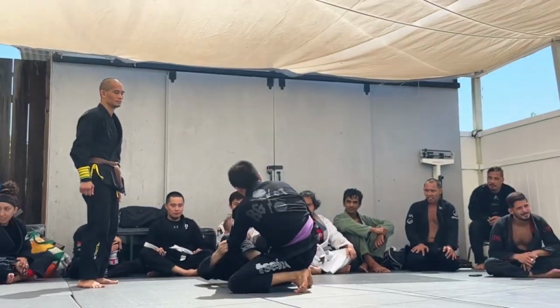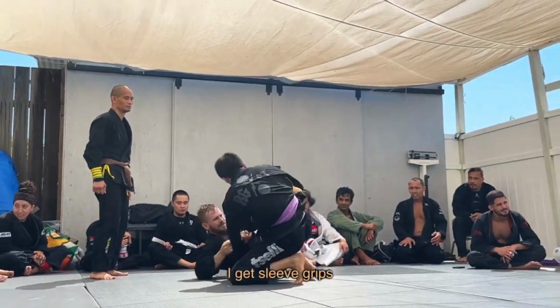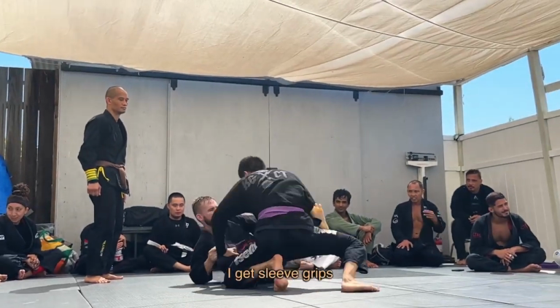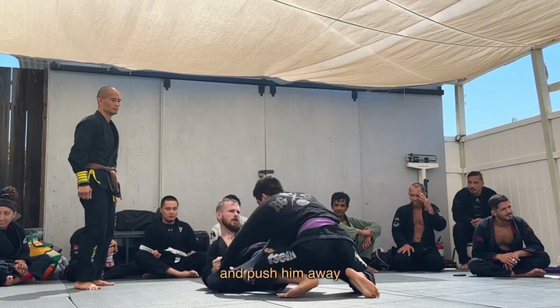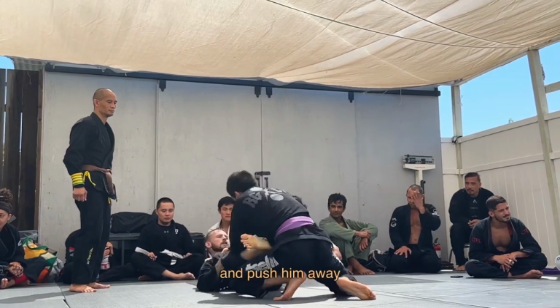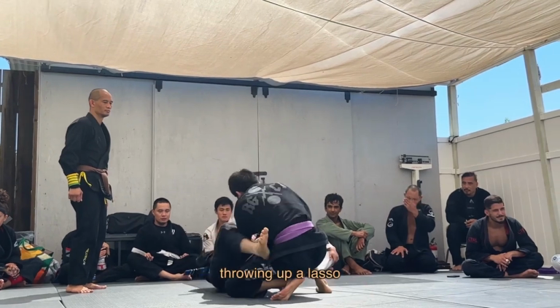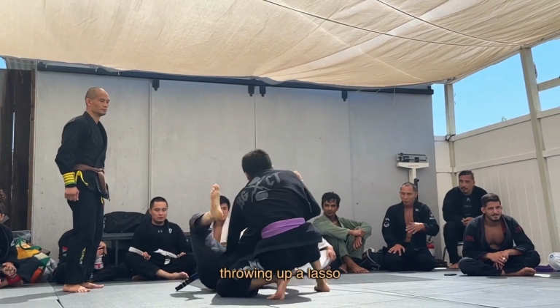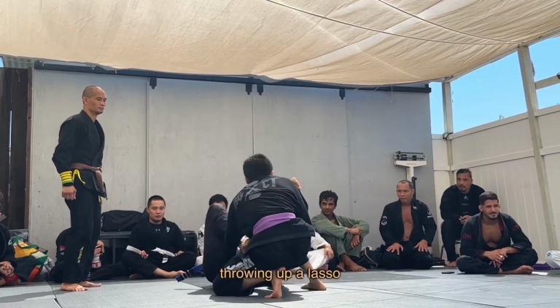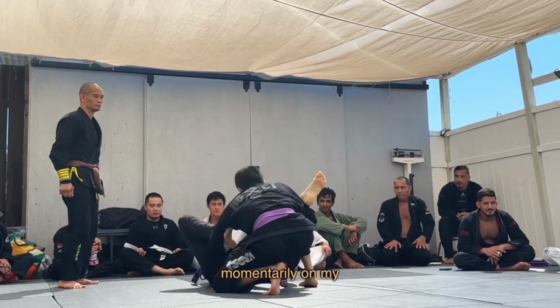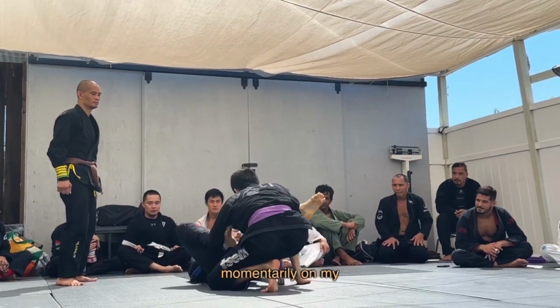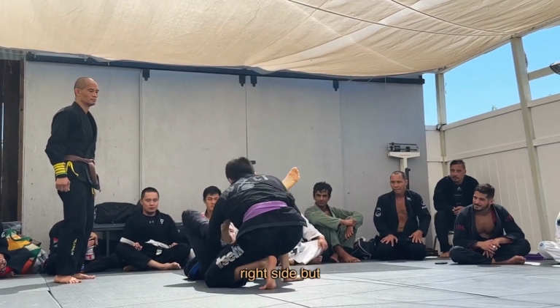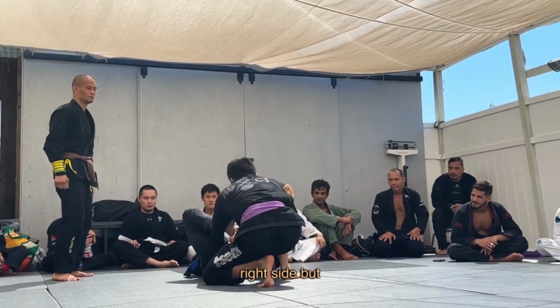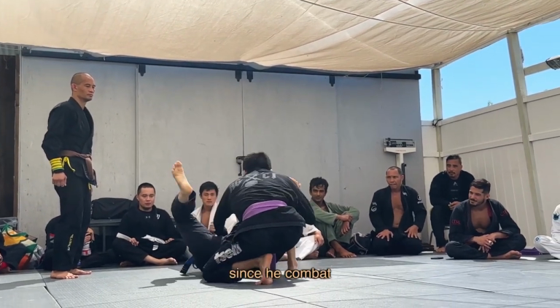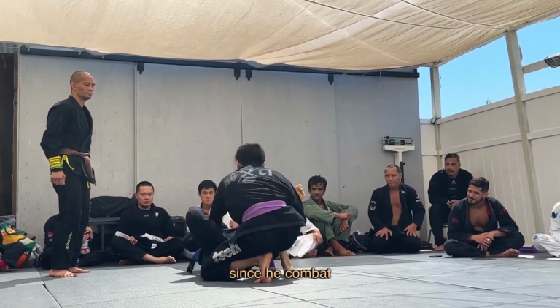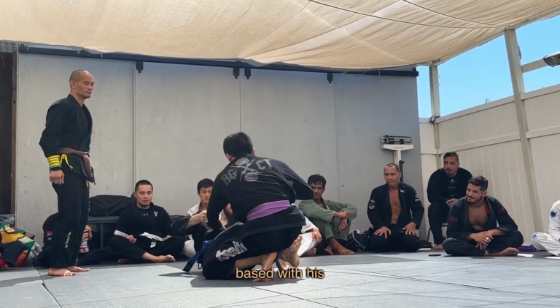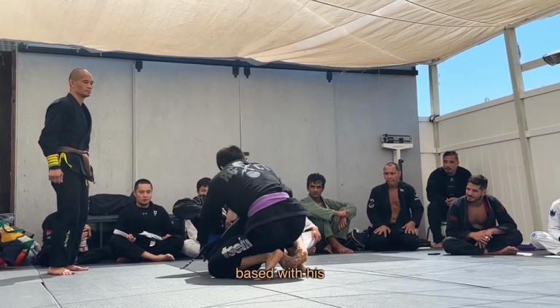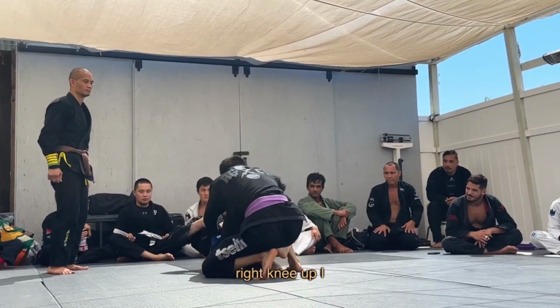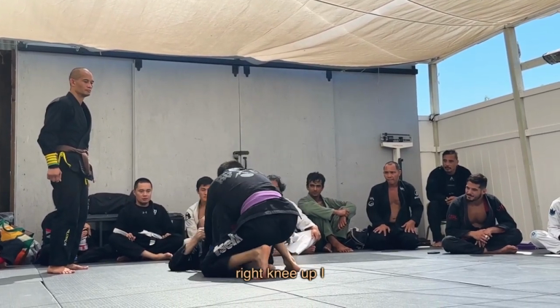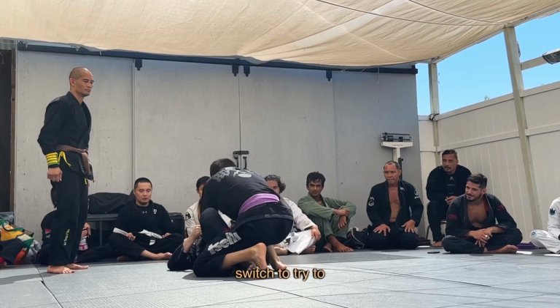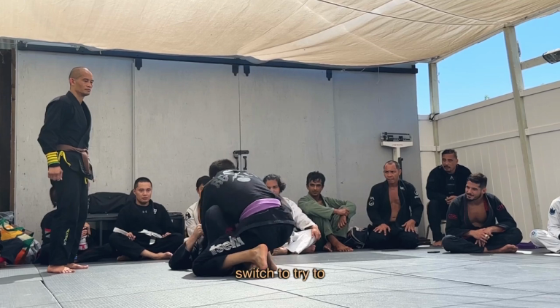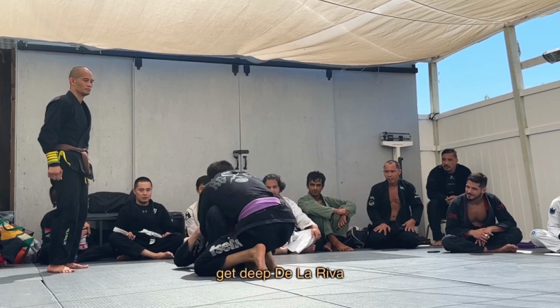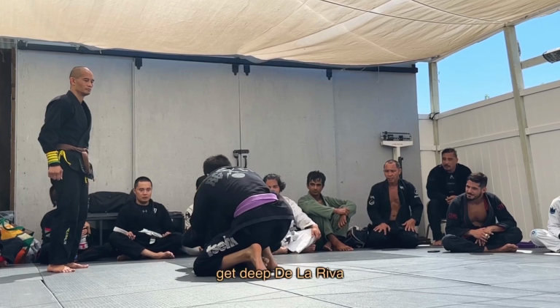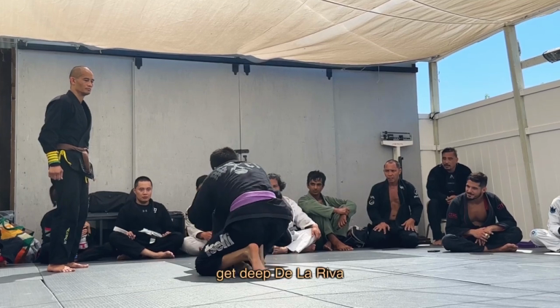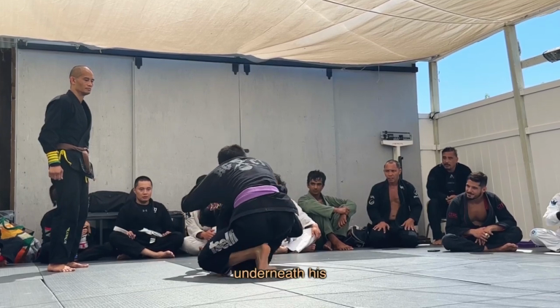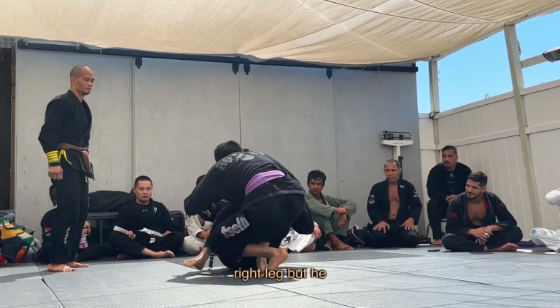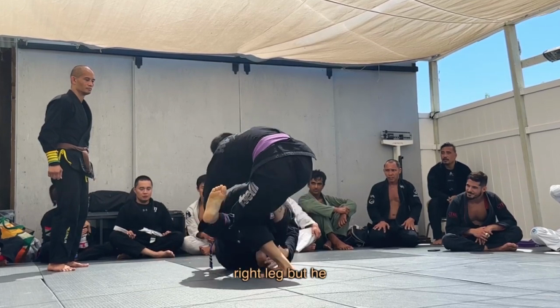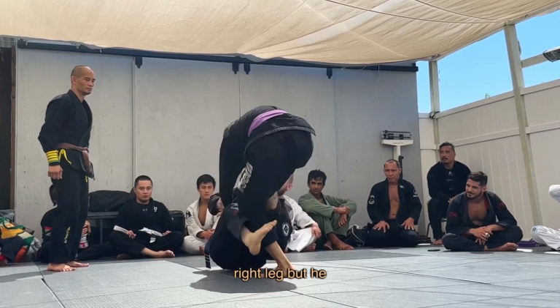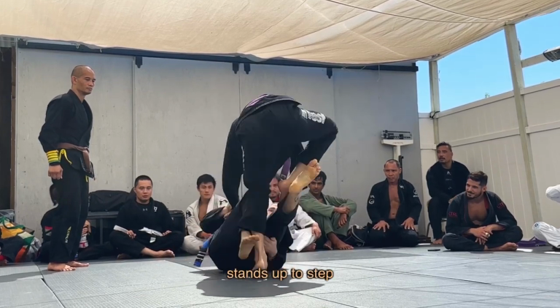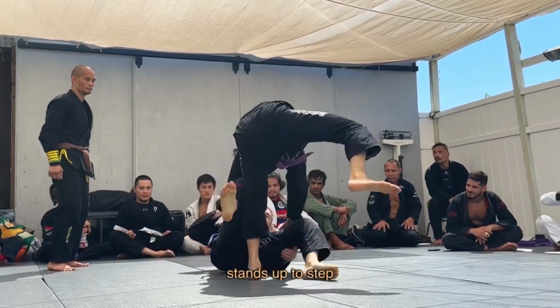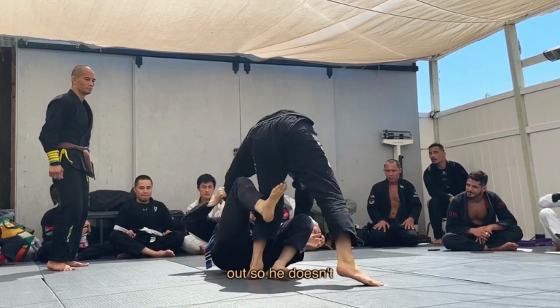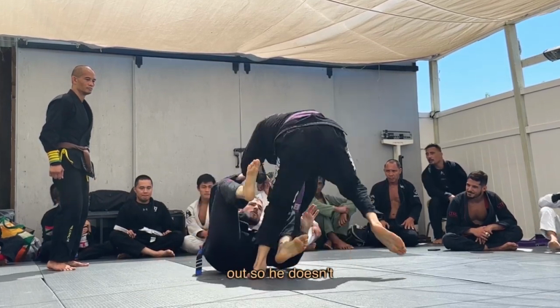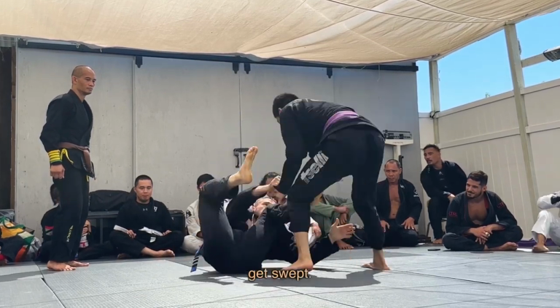I get sleeve grips and push him away, throwing up a lasso momentarily on my right side. Since he's combat based with his right knee up I switch to try to get deep de la jiva underneath his right leg, but he stands up to step out so he doesn't get swept.